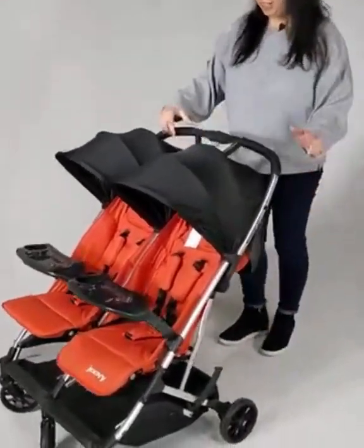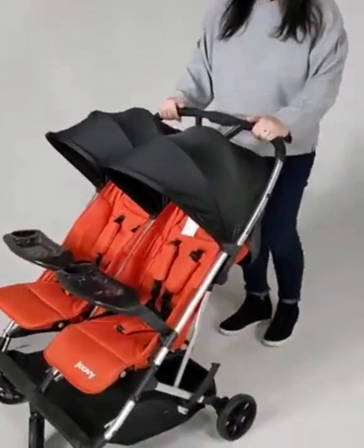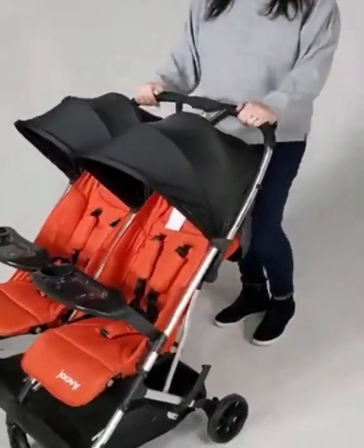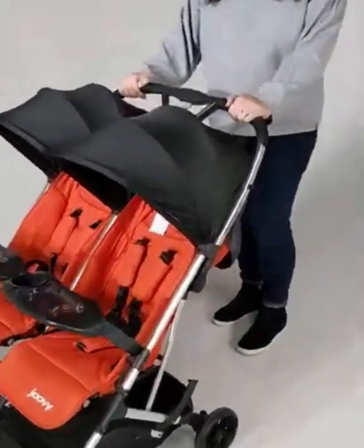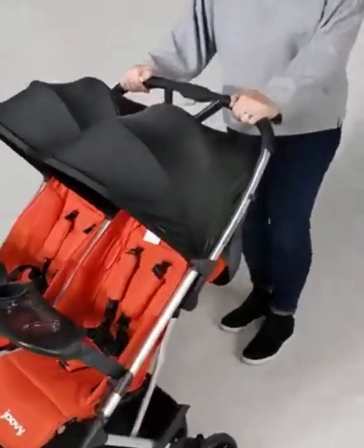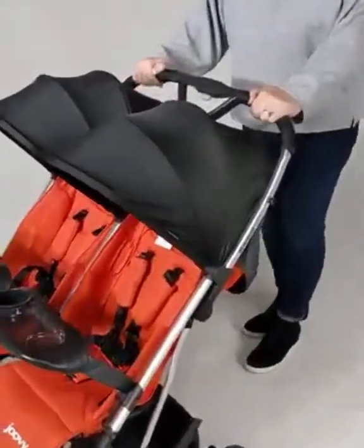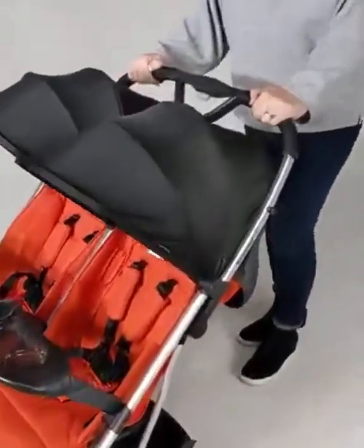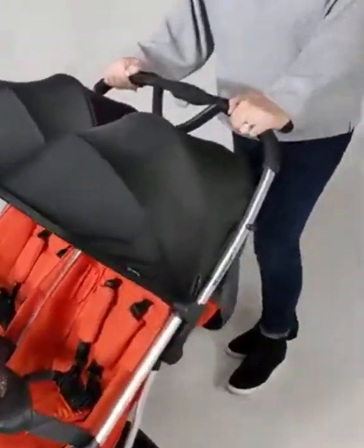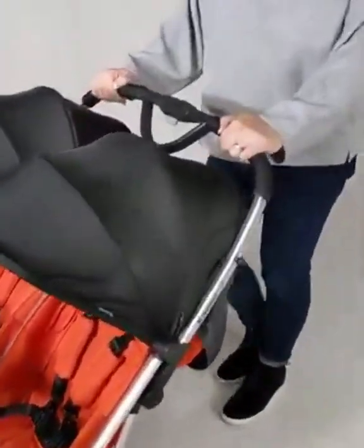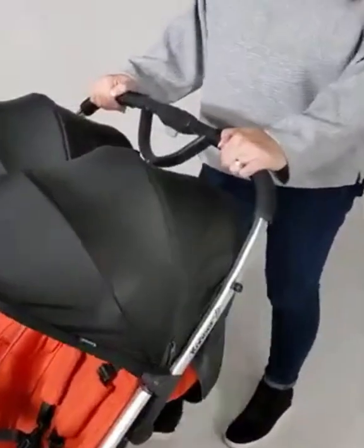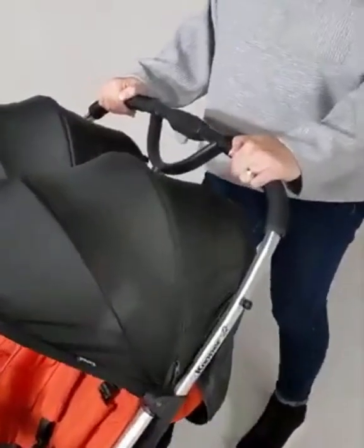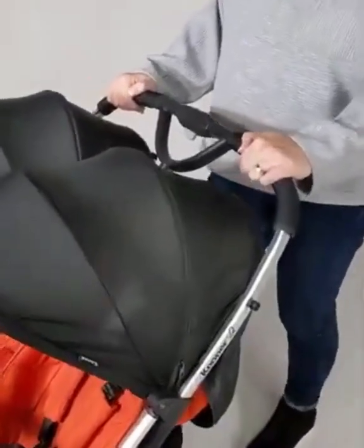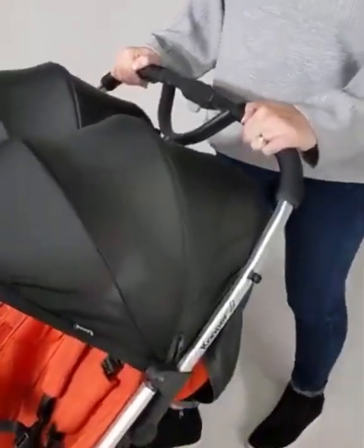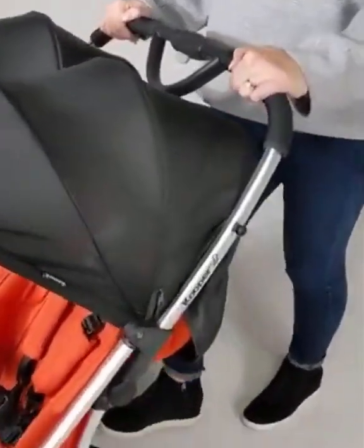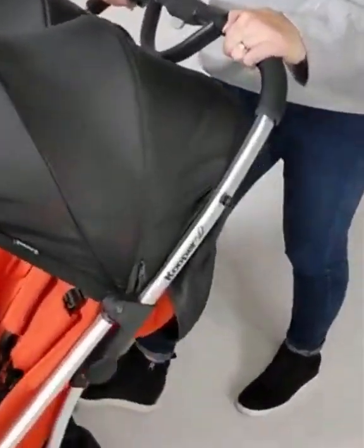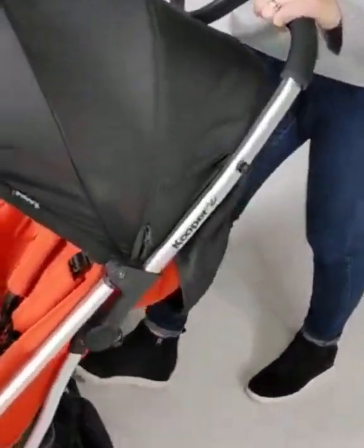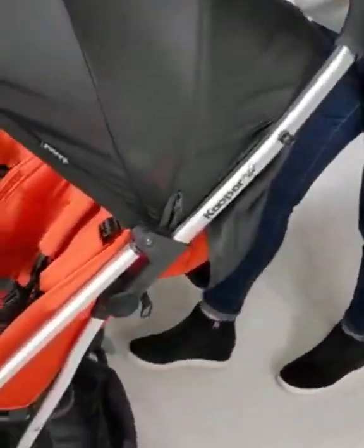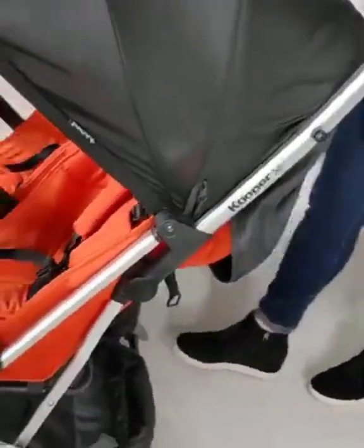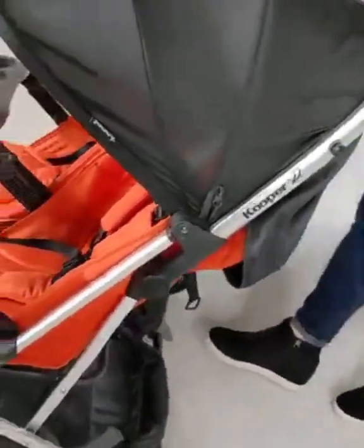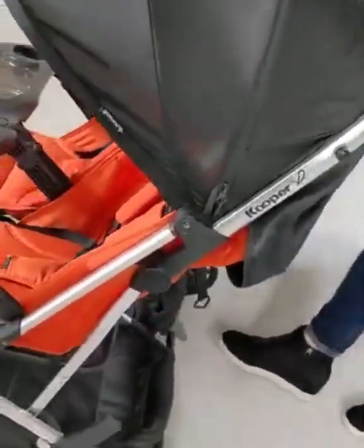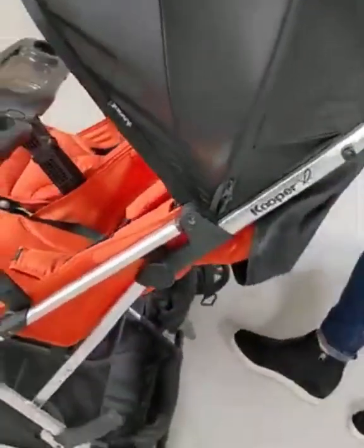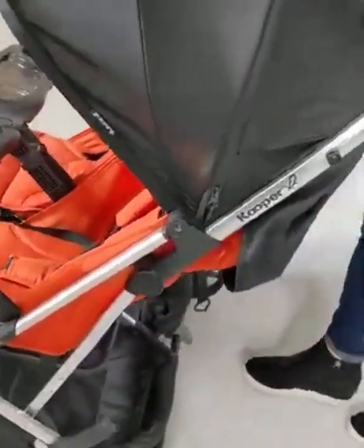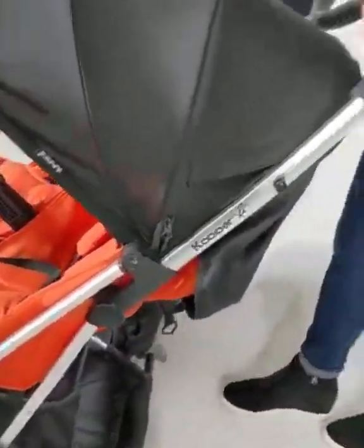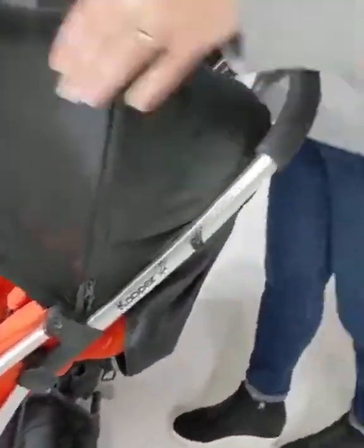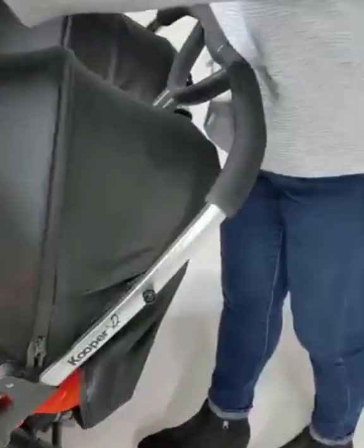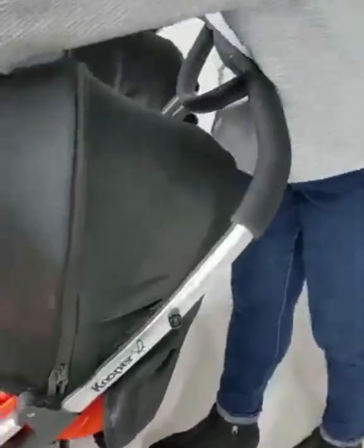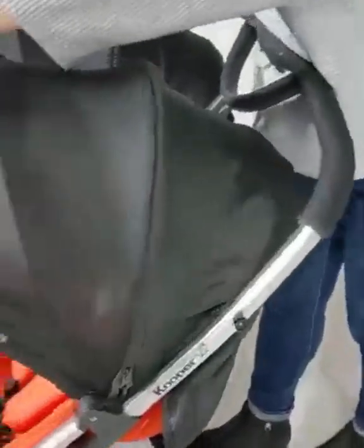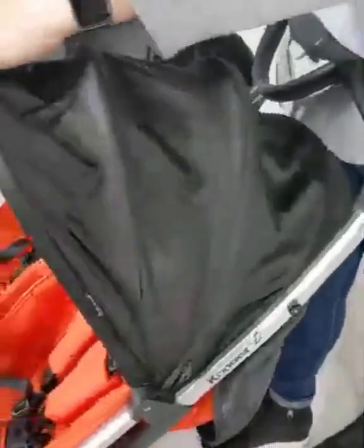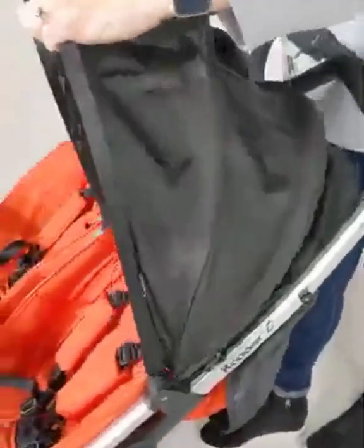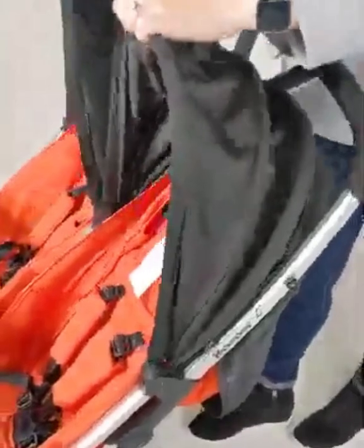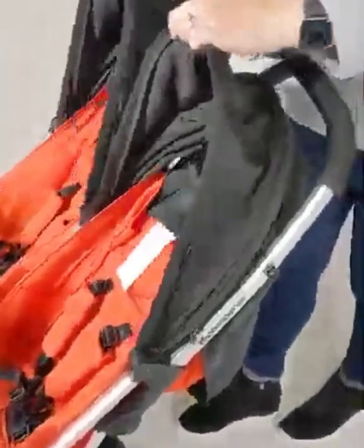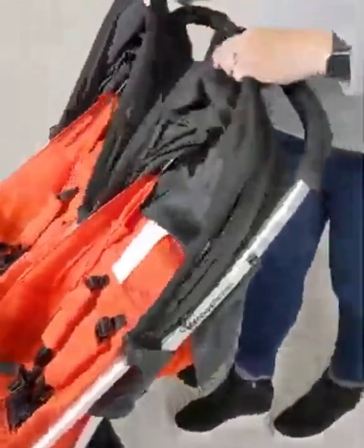The first thing you want to do is engage your brake. Make sure your brake is locked, and then you want to pull your canopies back.